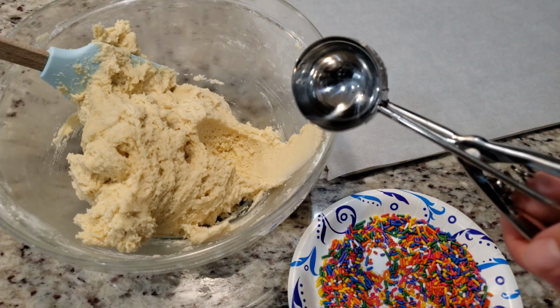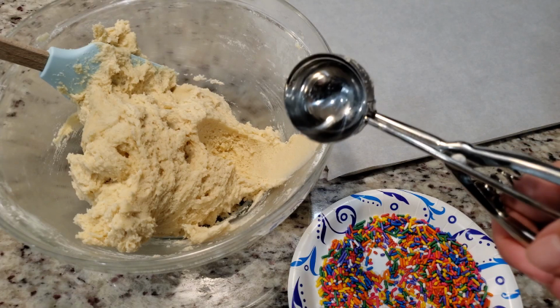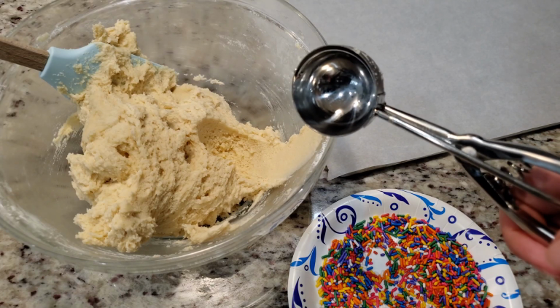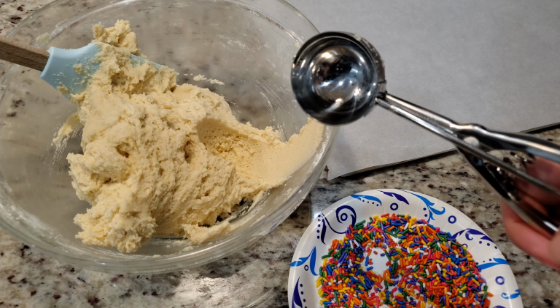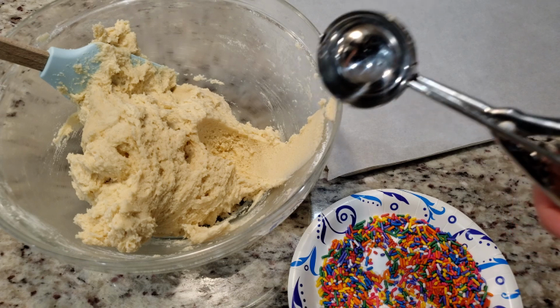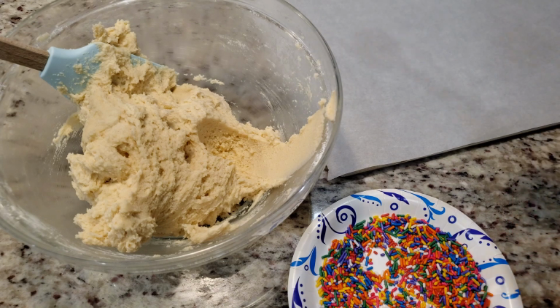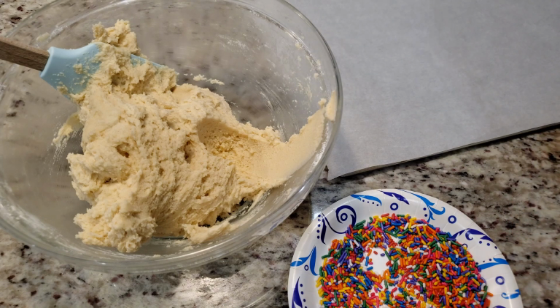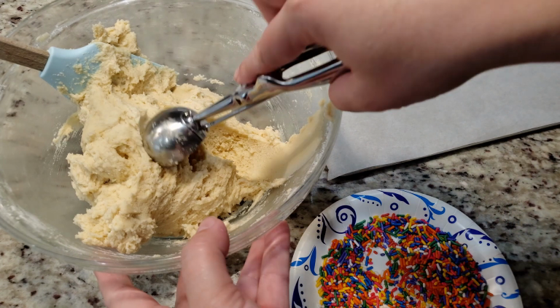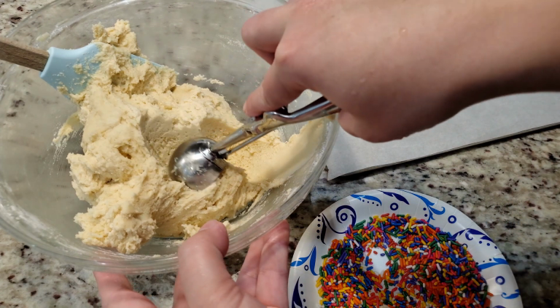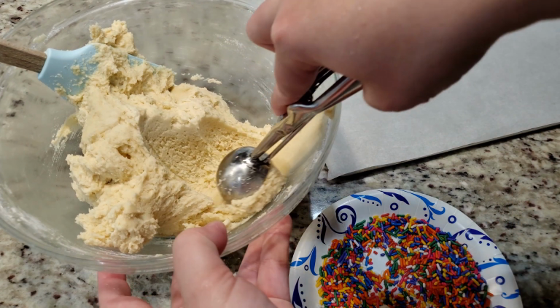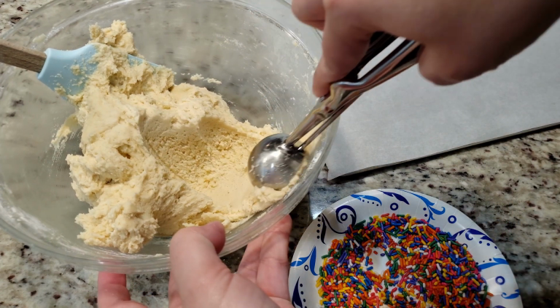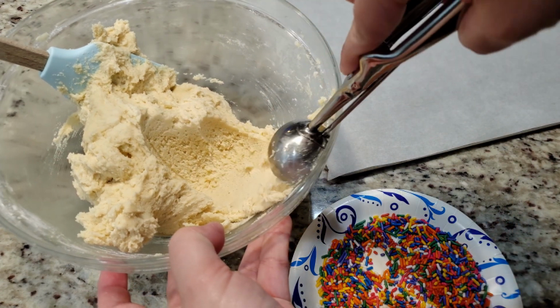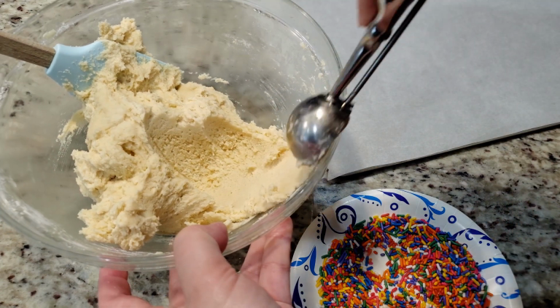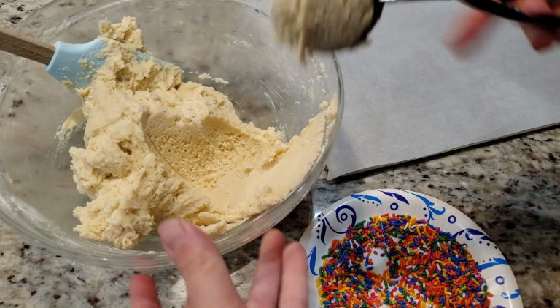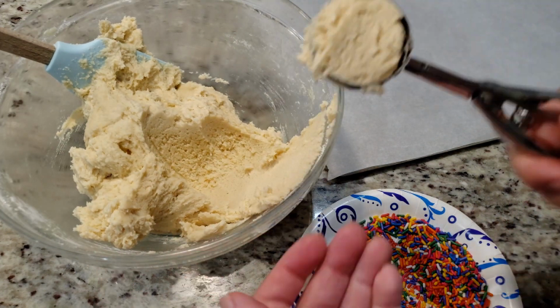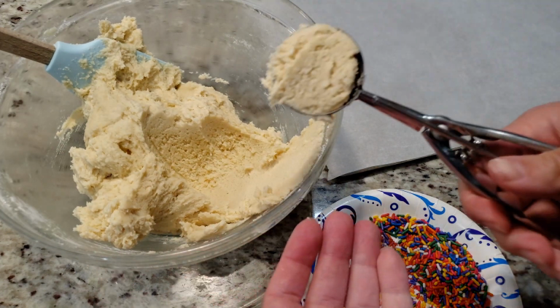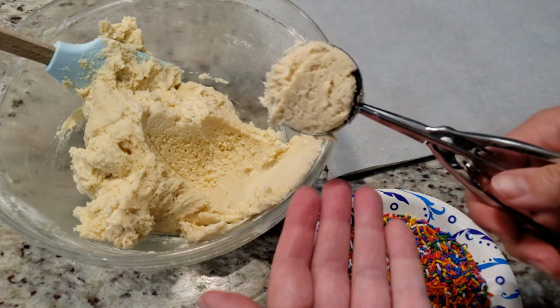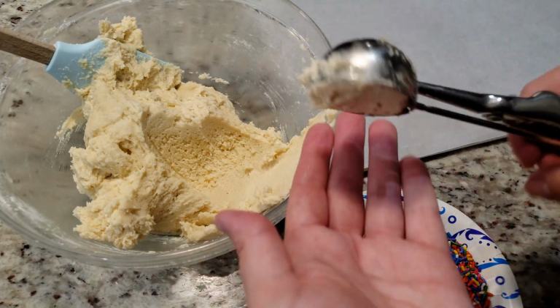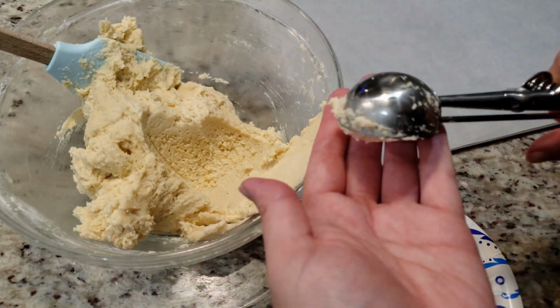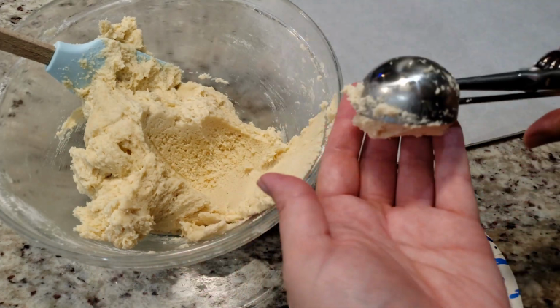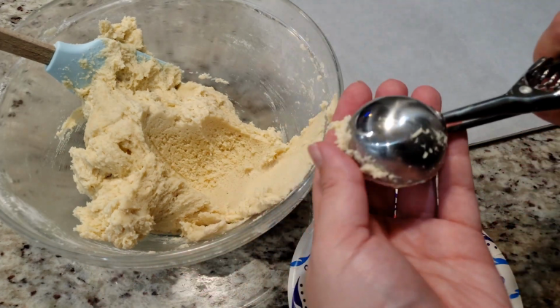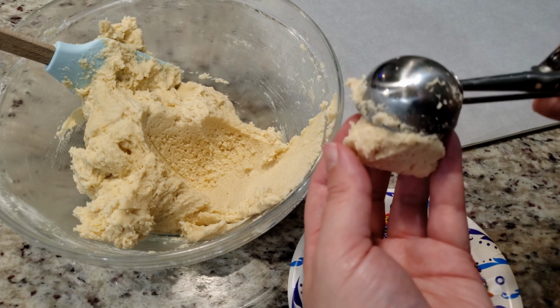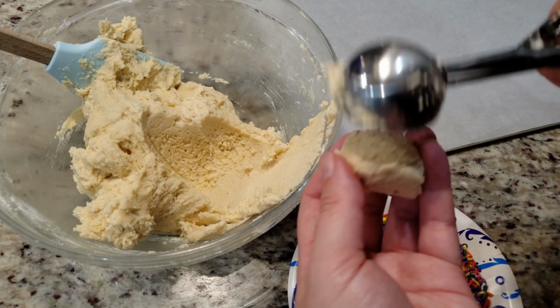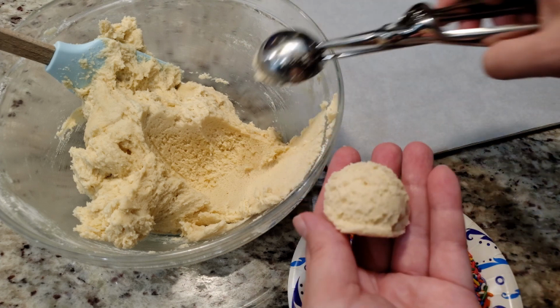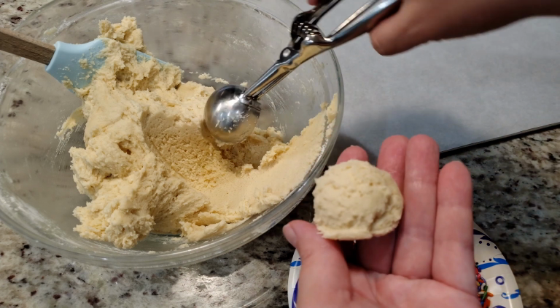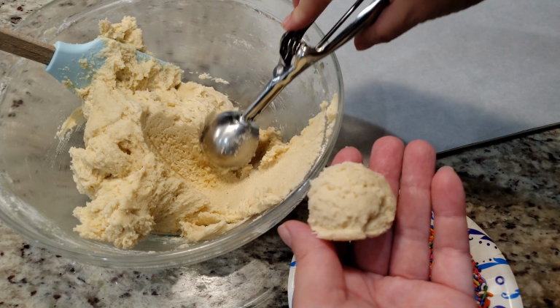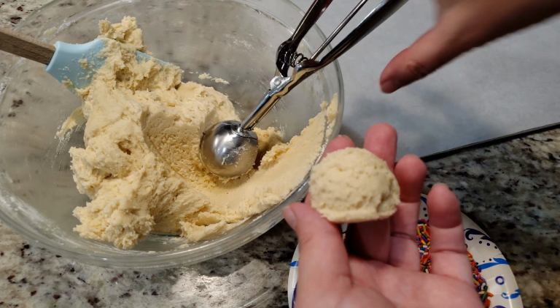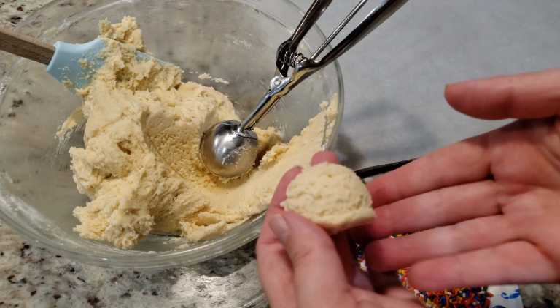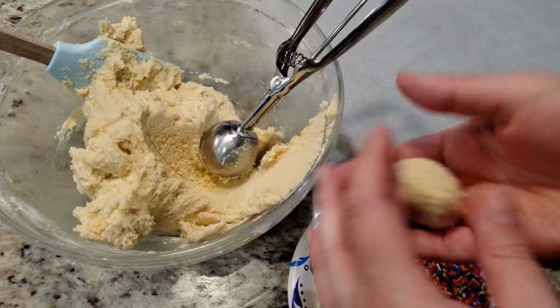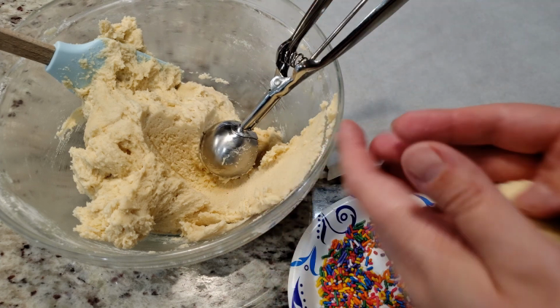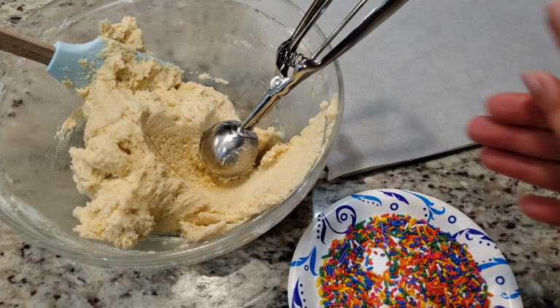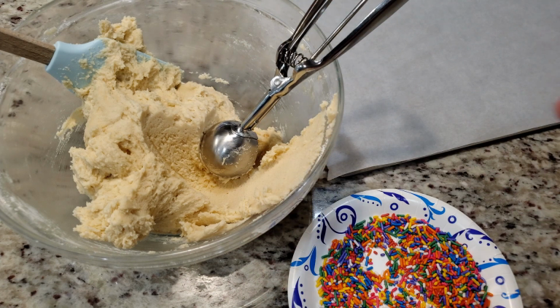Grab your cookie scooper — this one's about two tablespoons worth. We're making big cookies here, no sissy cookies. Take your dough, gently roll it into a ball with your hands, and press it down into your sprinkles like so.